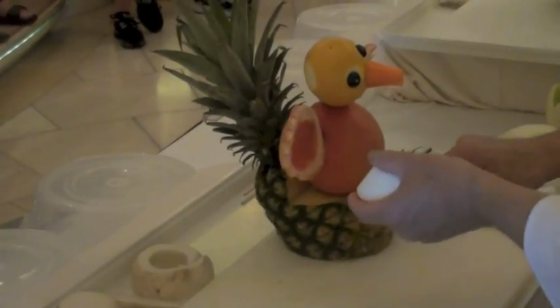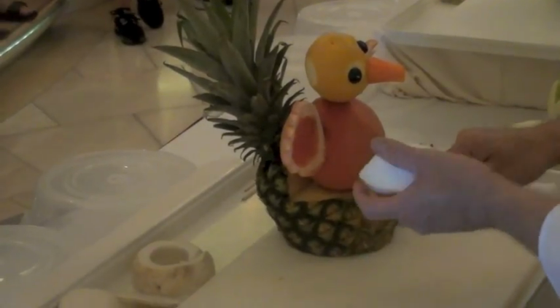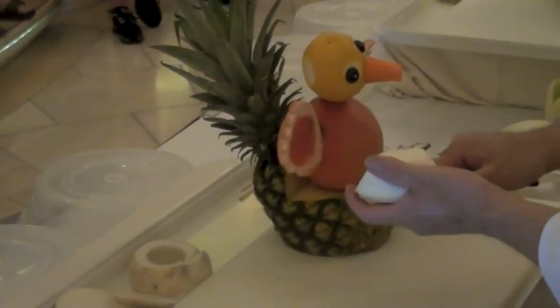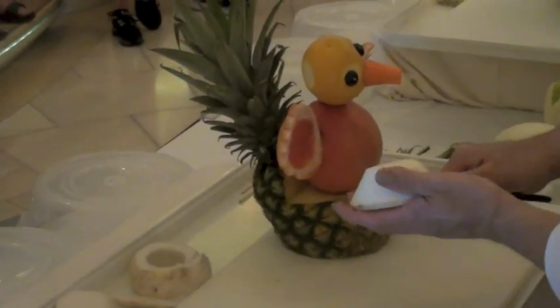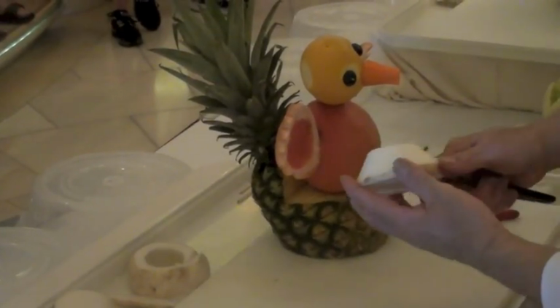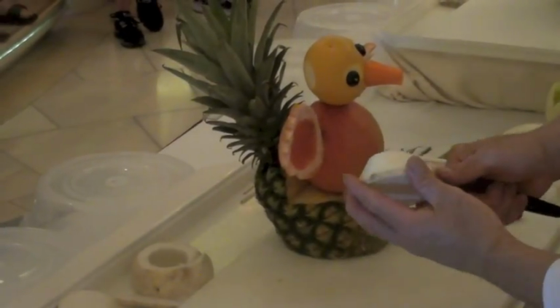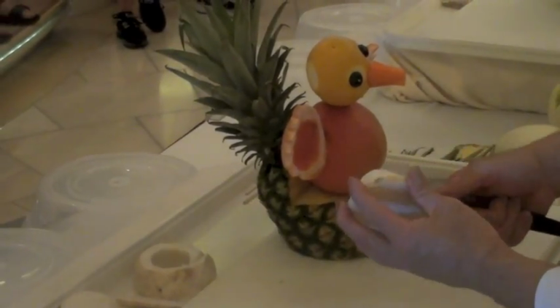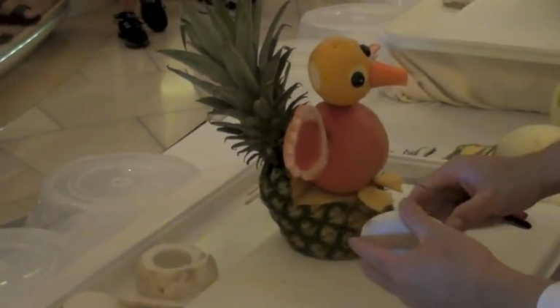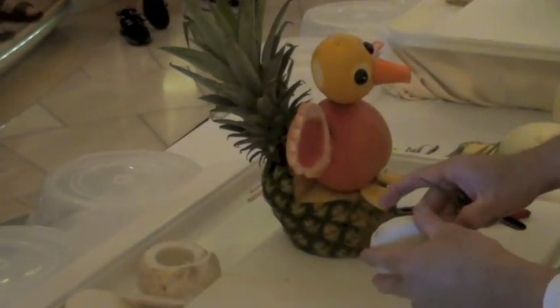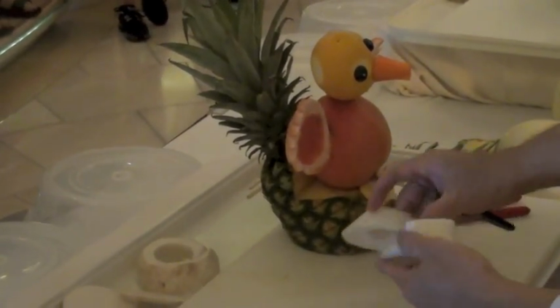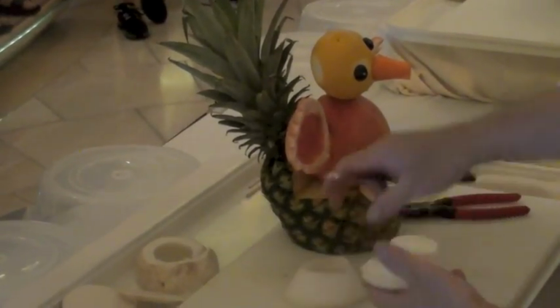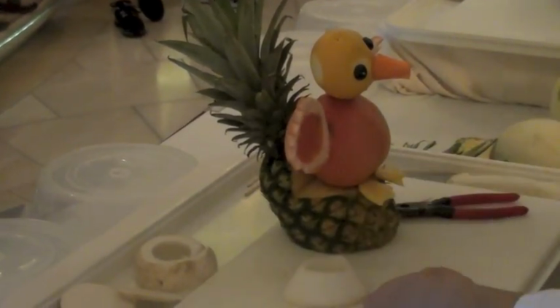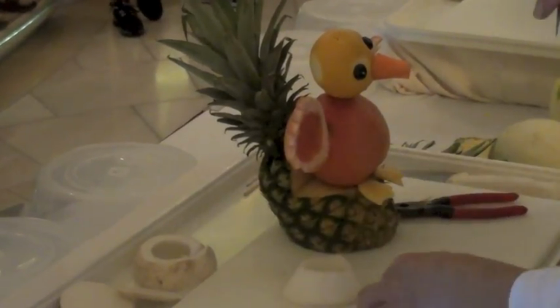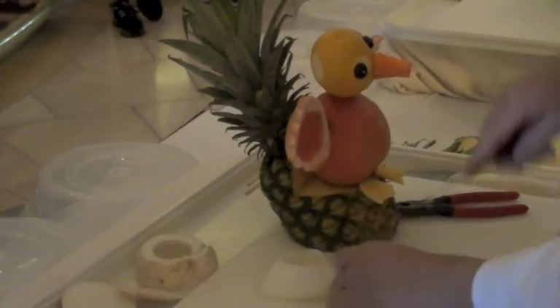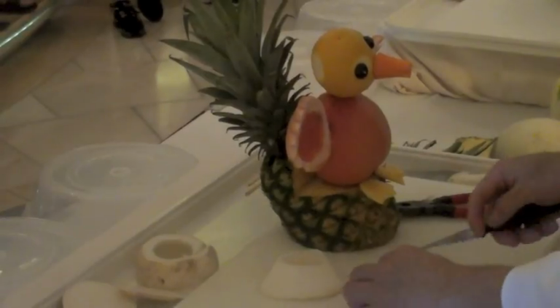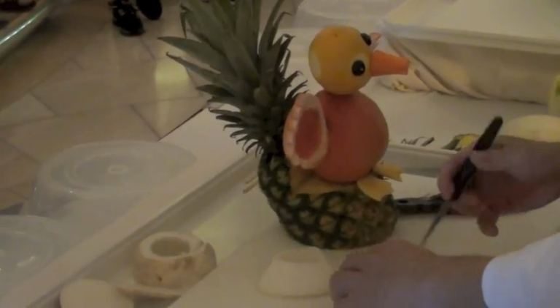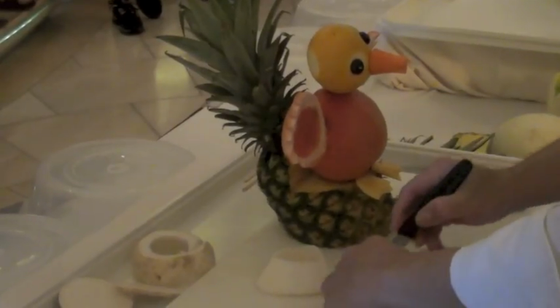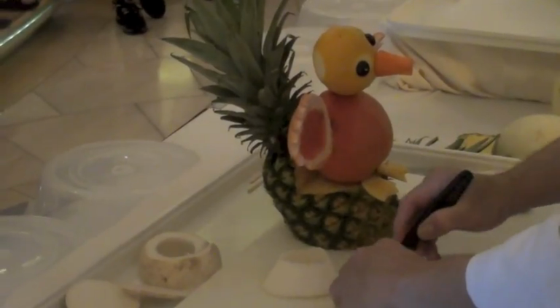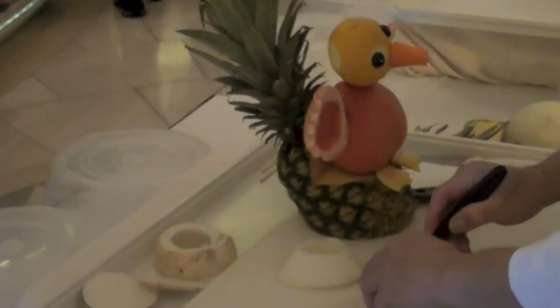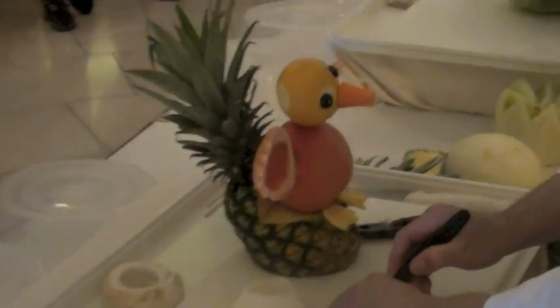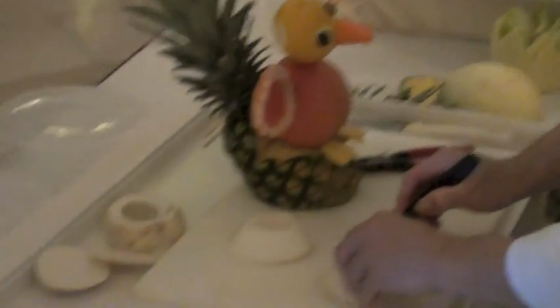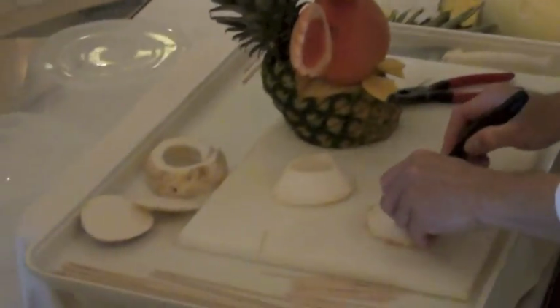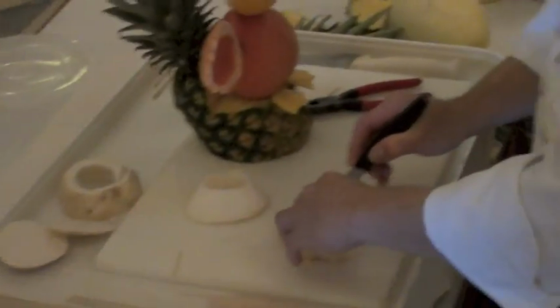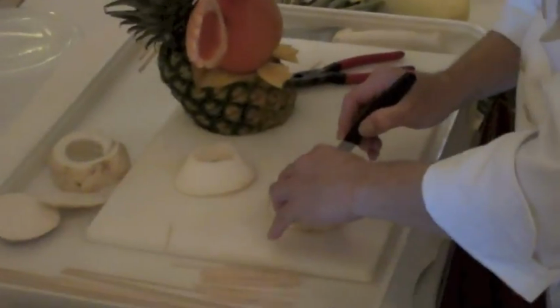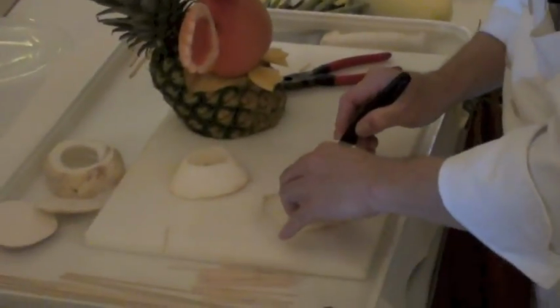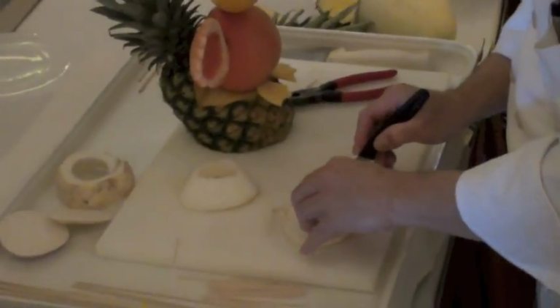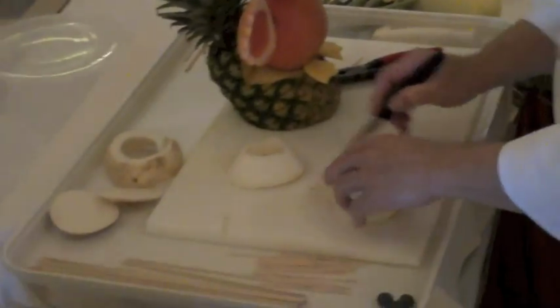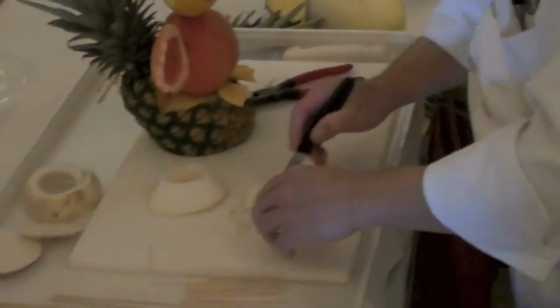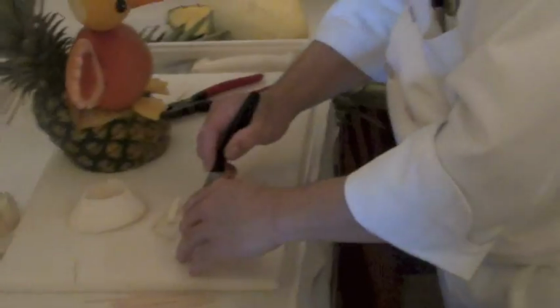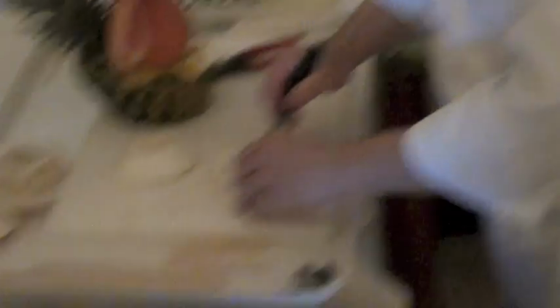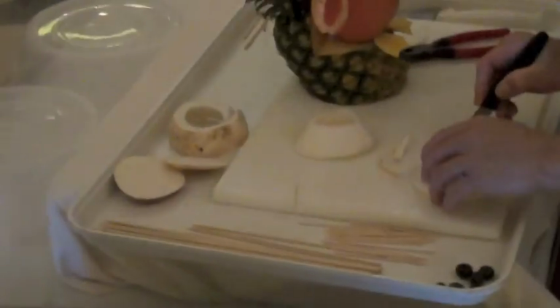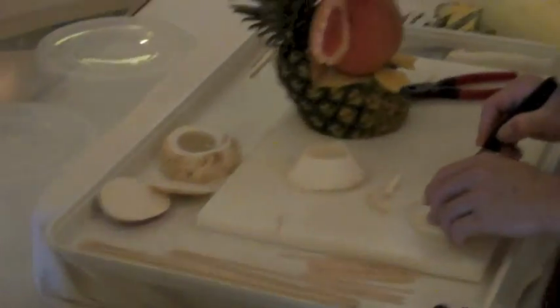What are all the ingredients that we have in this one? A papaya, a mango, red radish, grapes, and a pineapple.